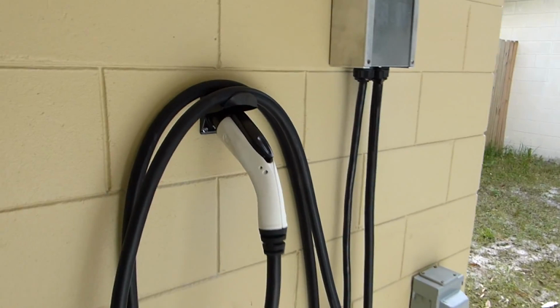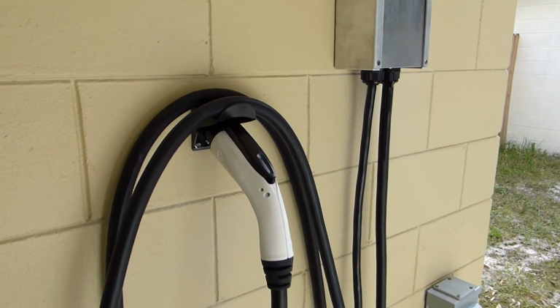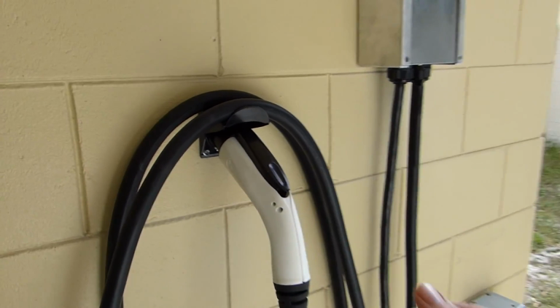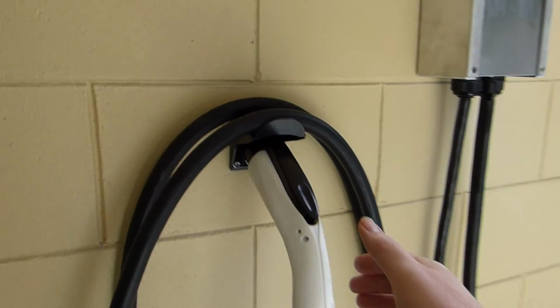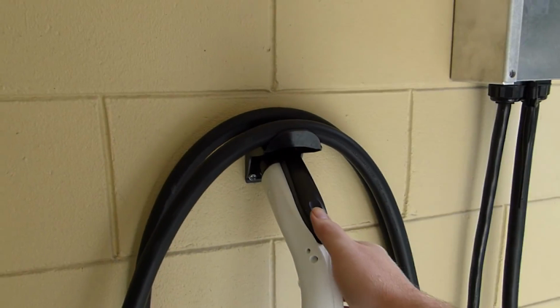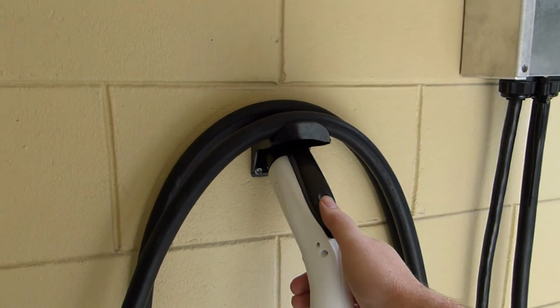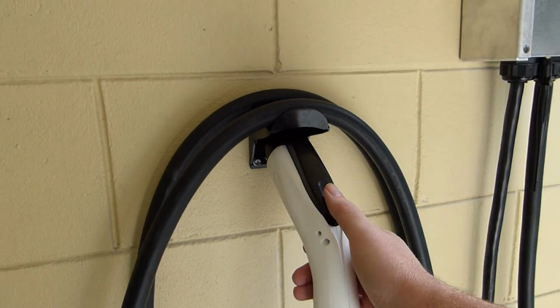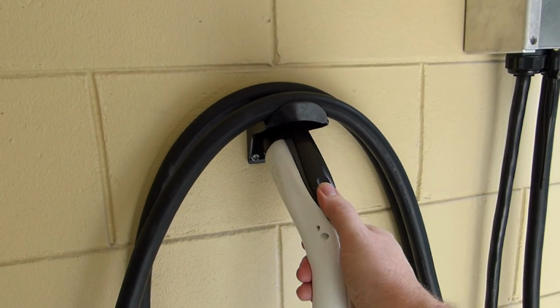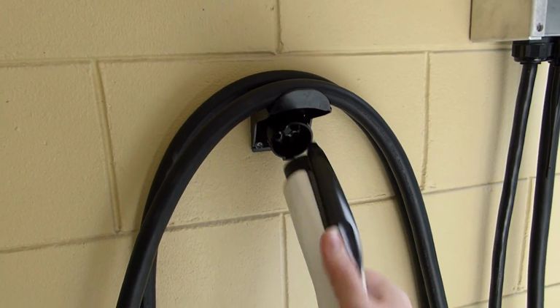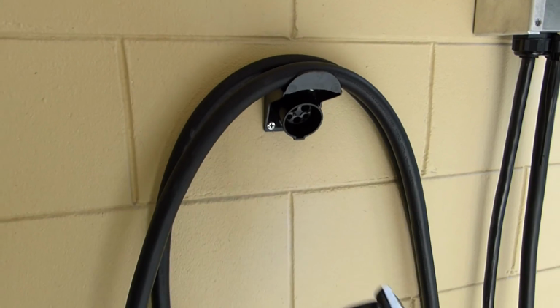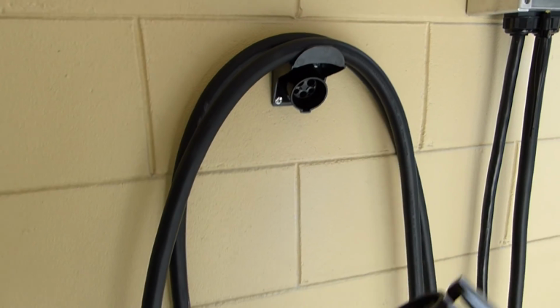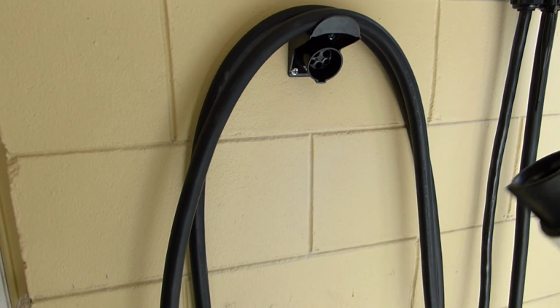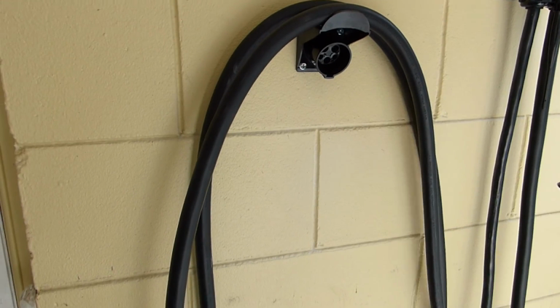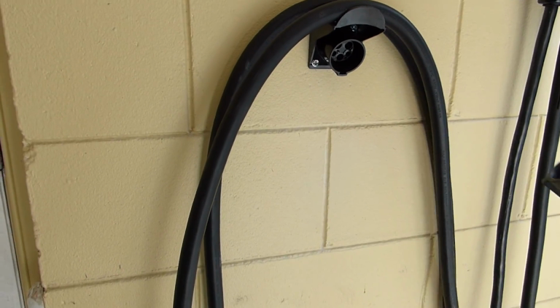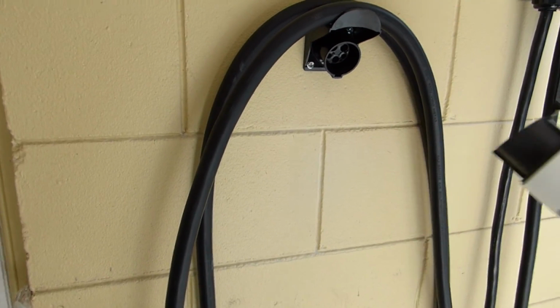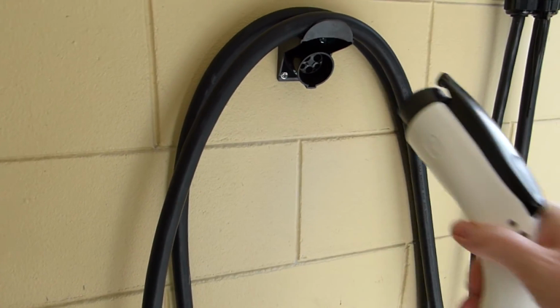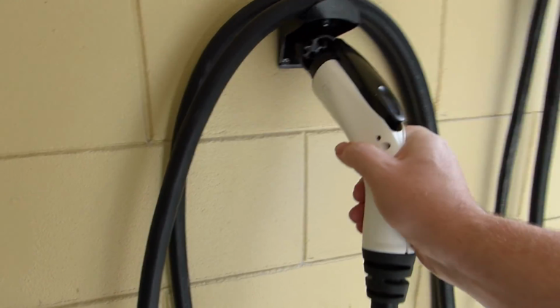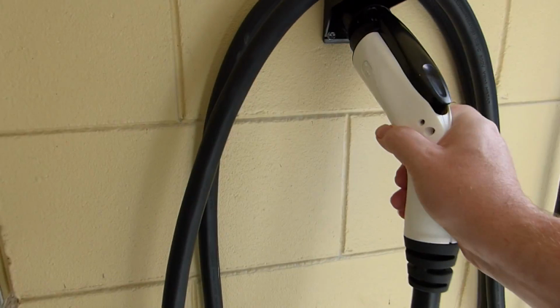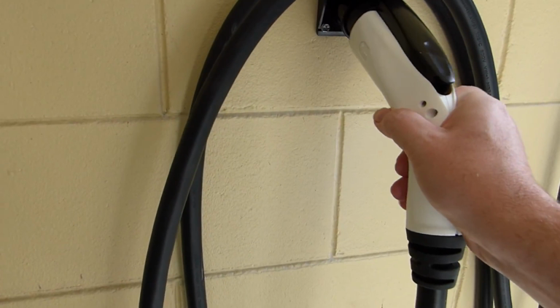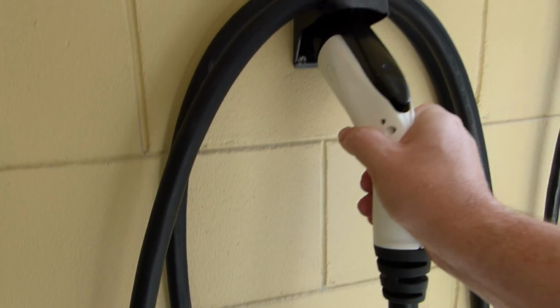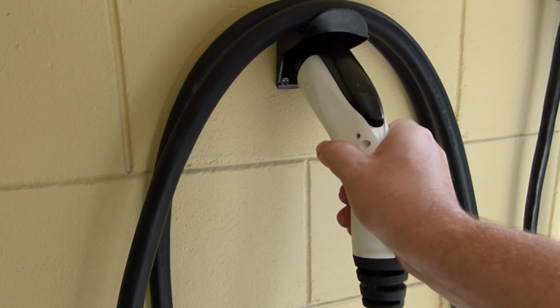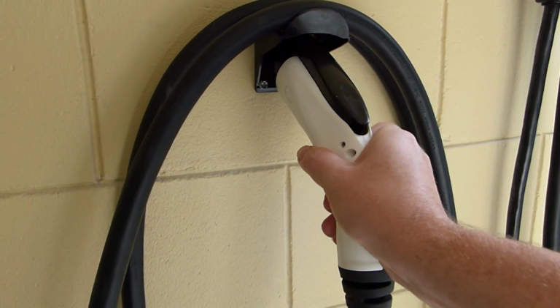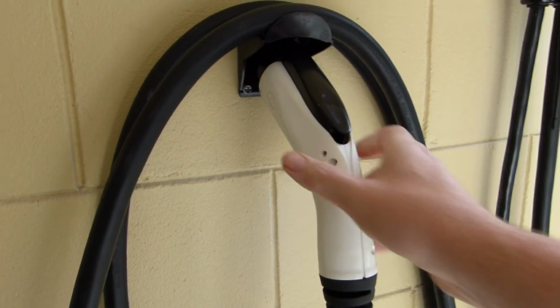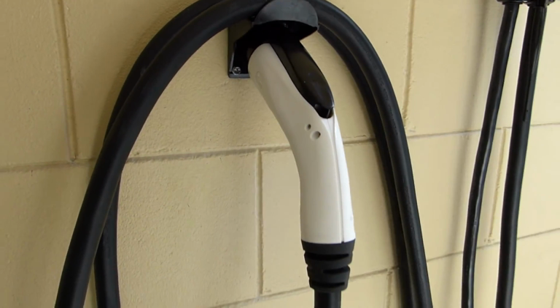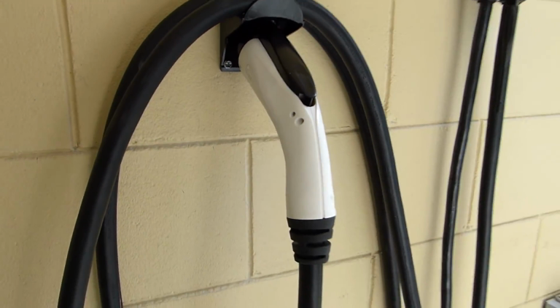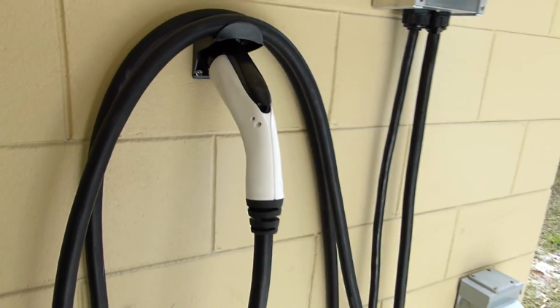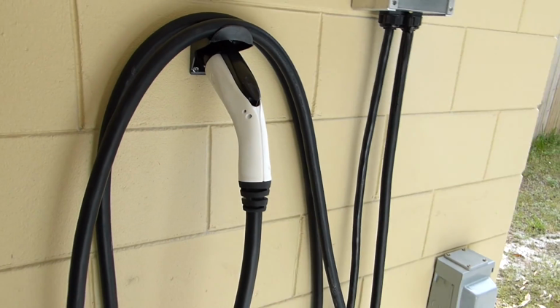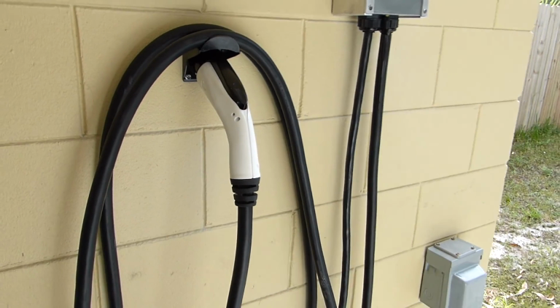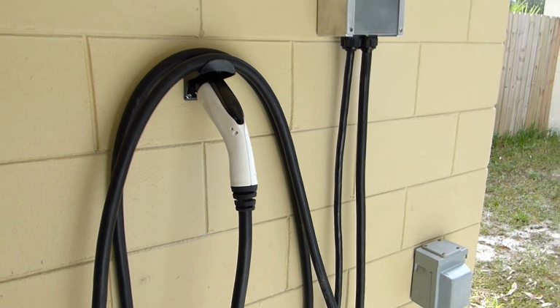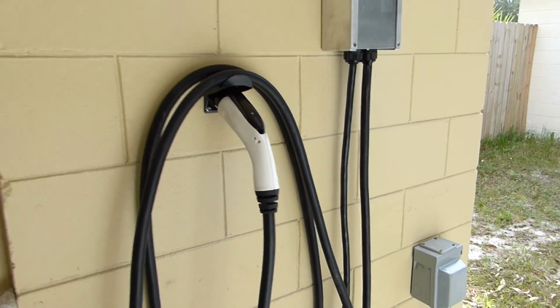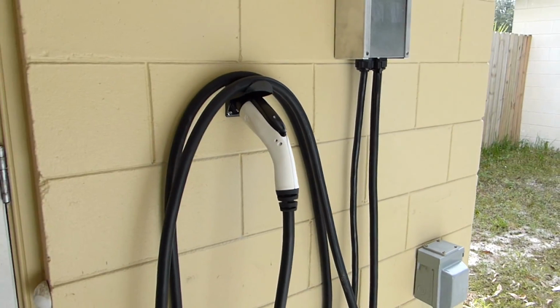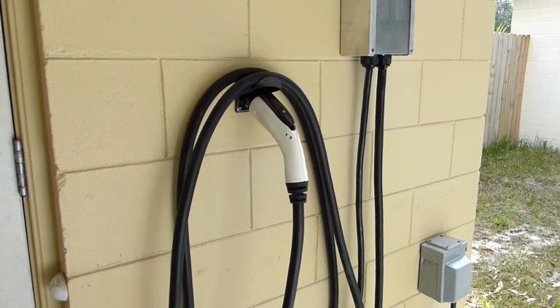Plastic holster and cord holder. So it clicks, locks in just like it does in the front of a car. Pretty neat design.